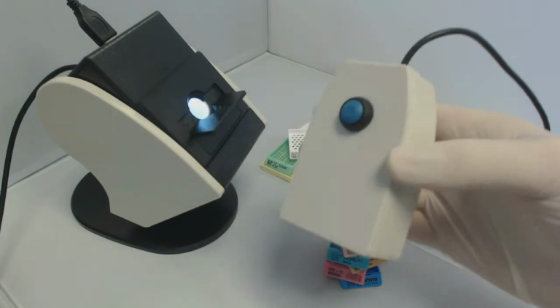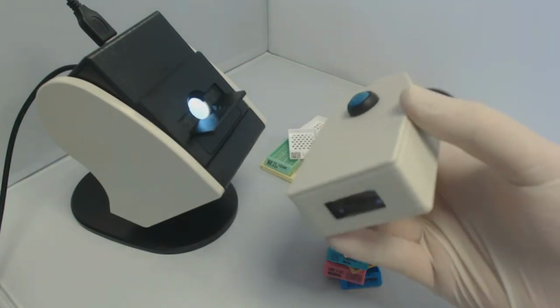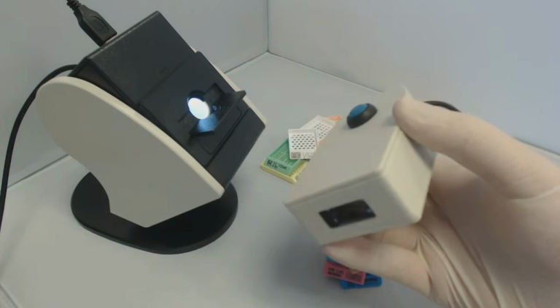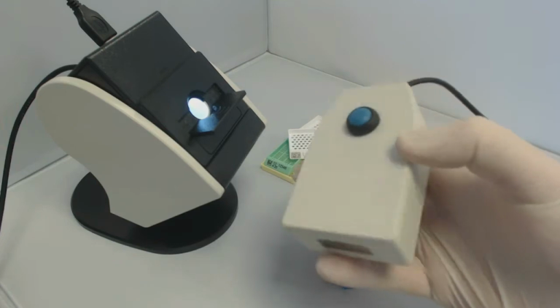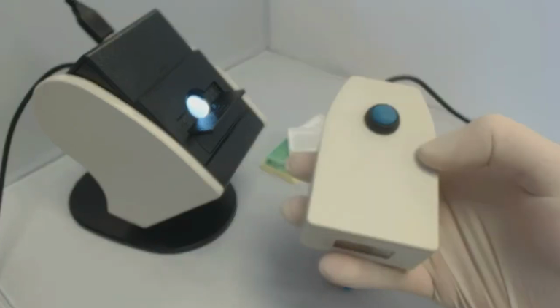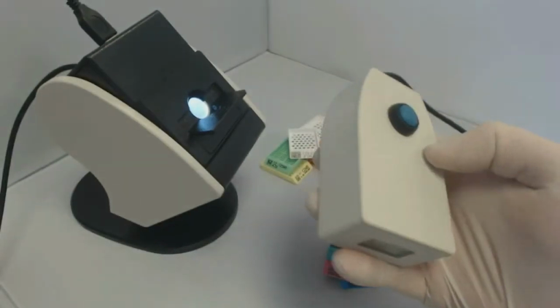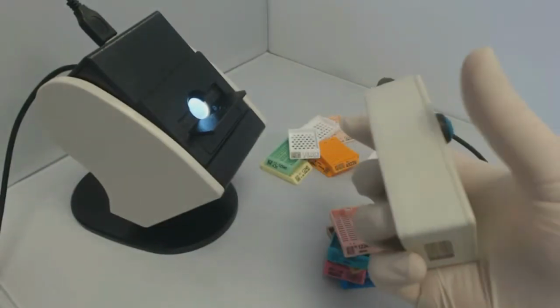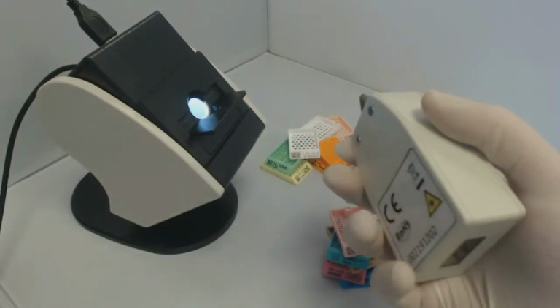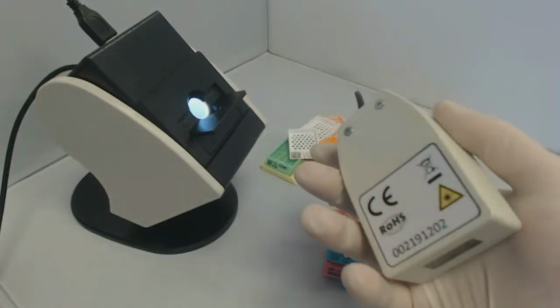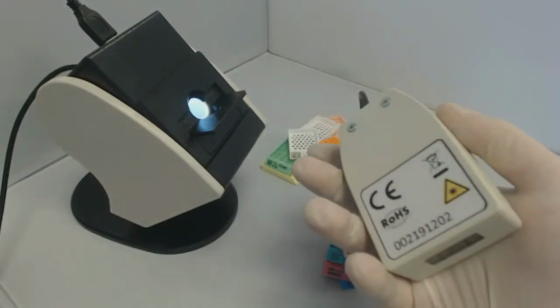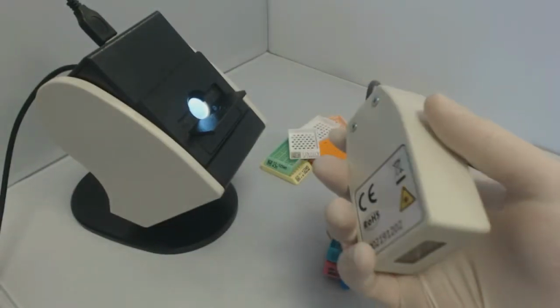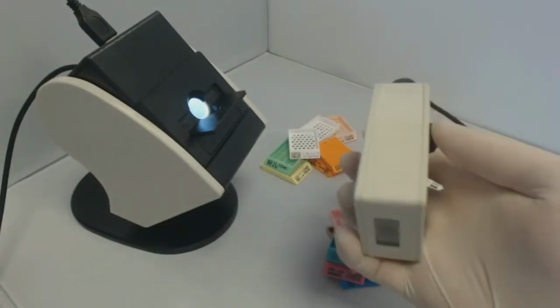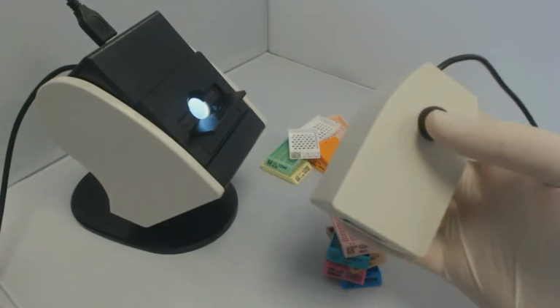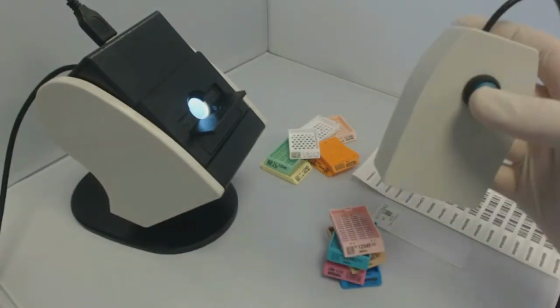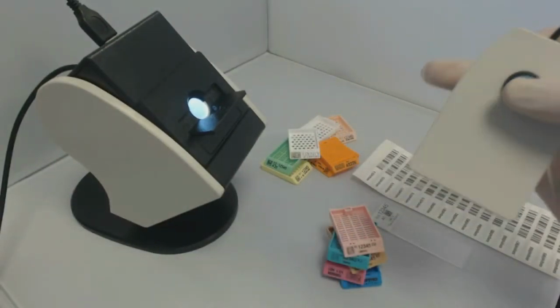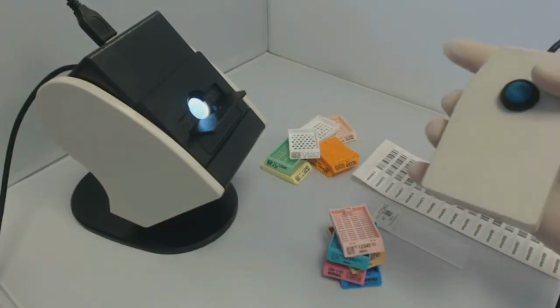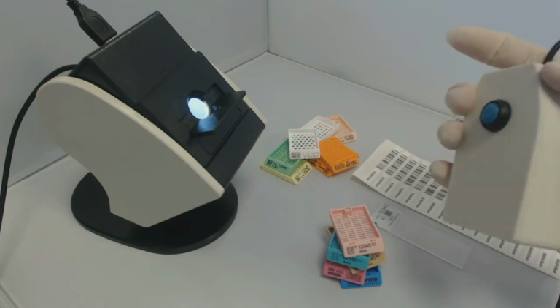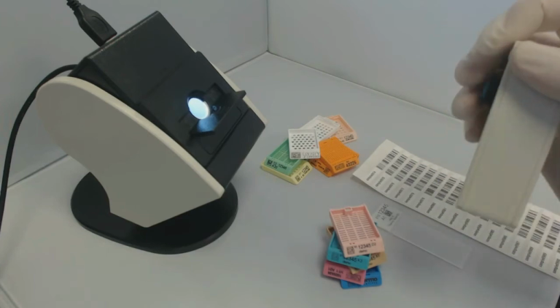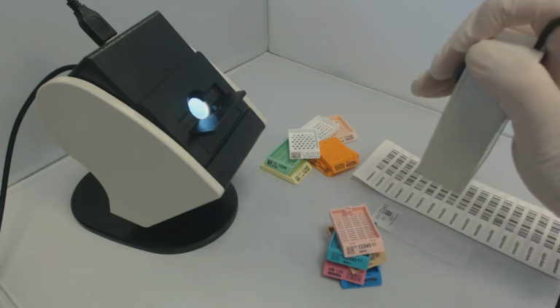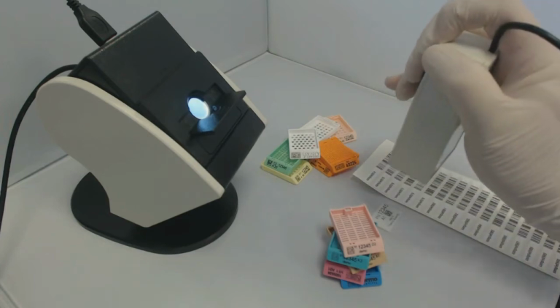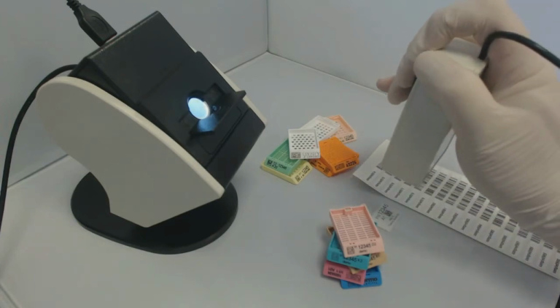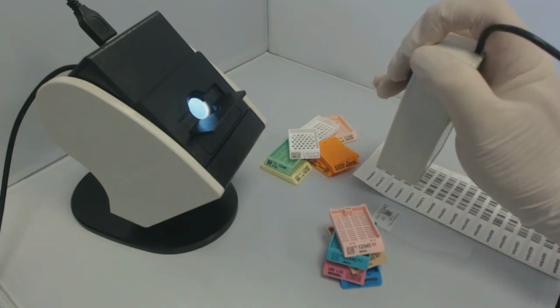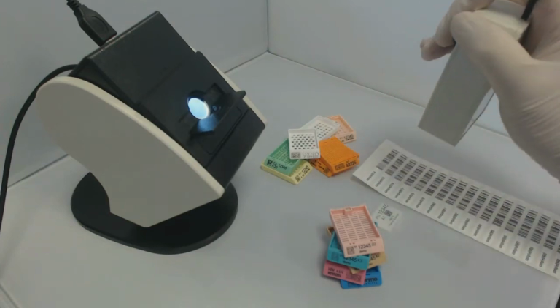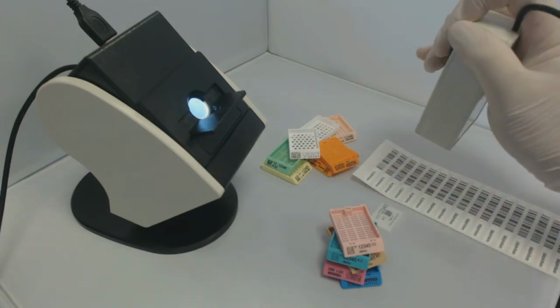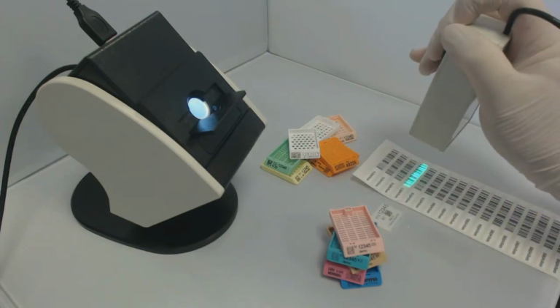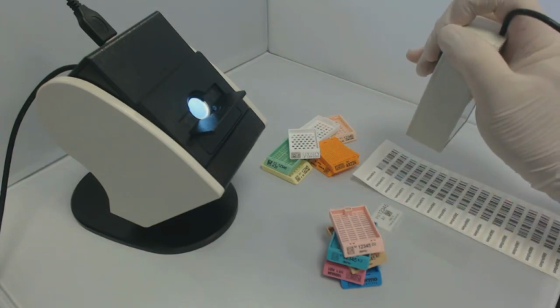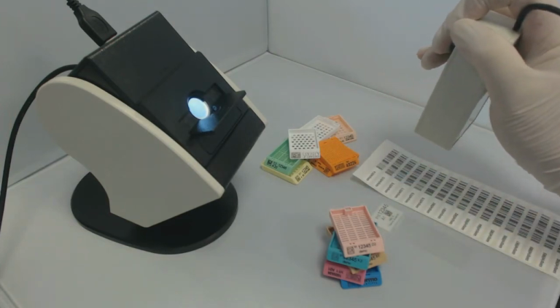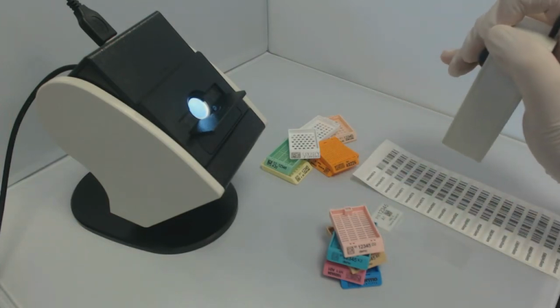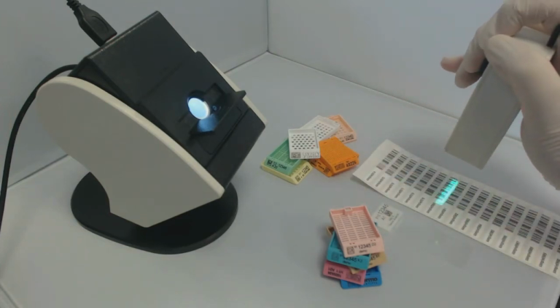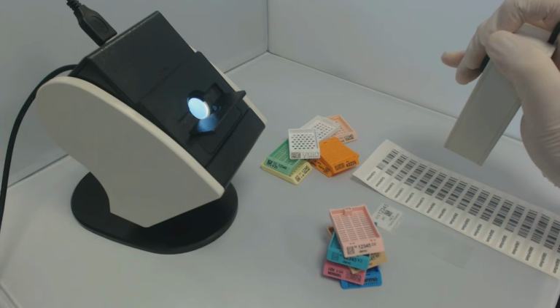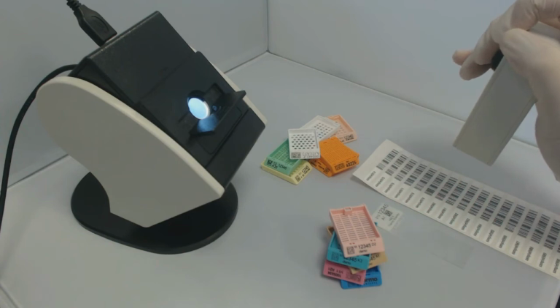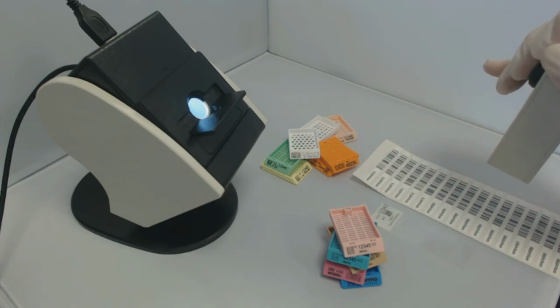Our handheld scanner, called the WAND, is a robust reading solution. It complements the LabScan, offering readability of all barcode types, very quickly and efficiently.